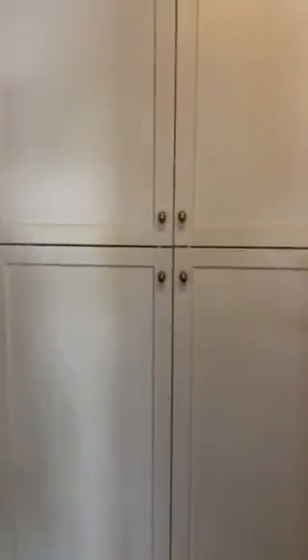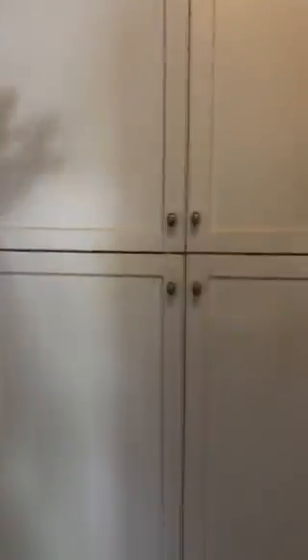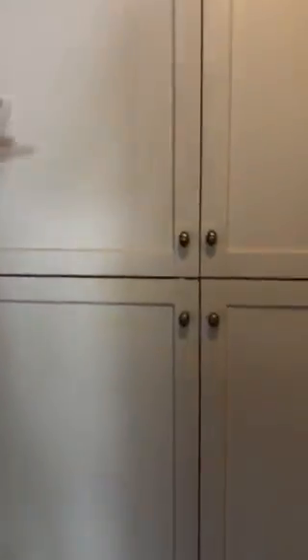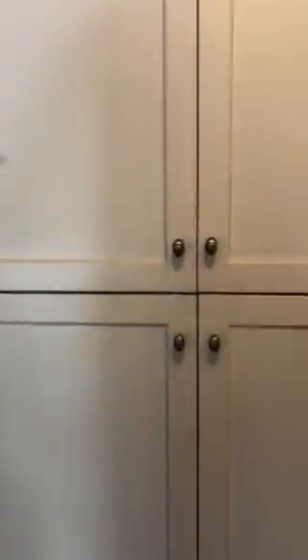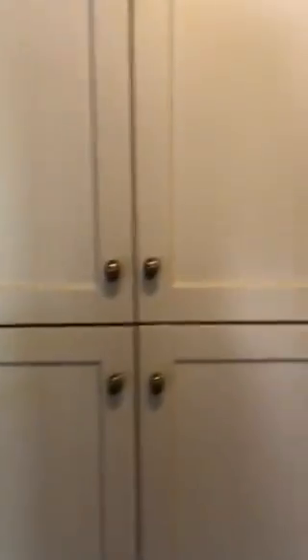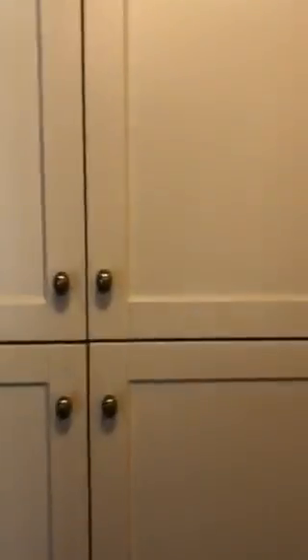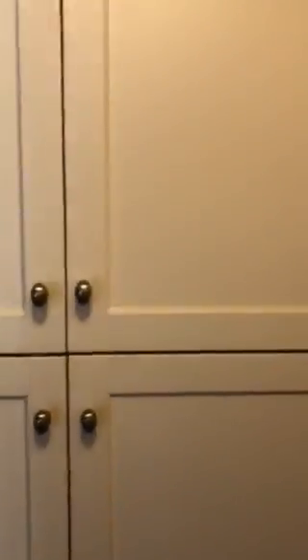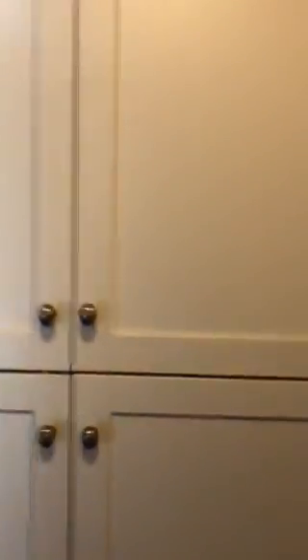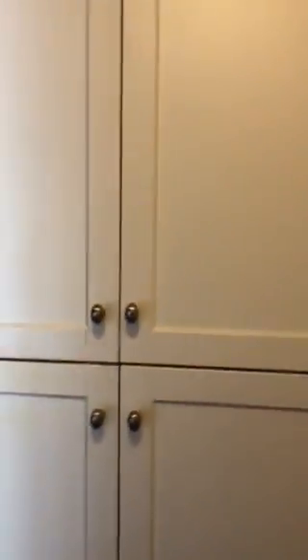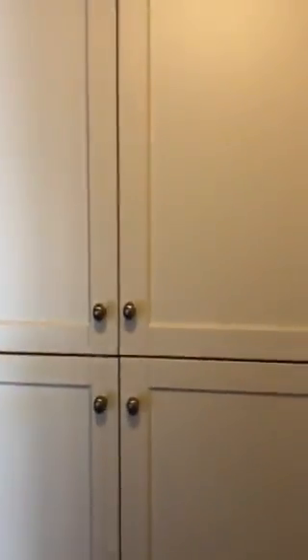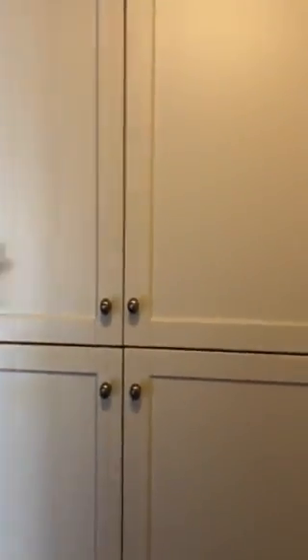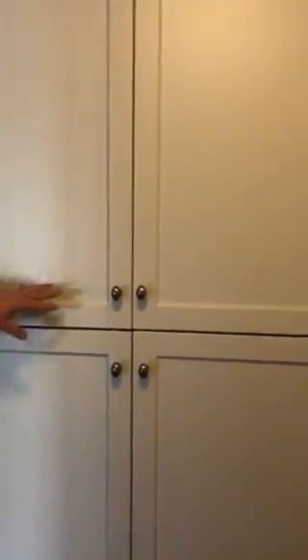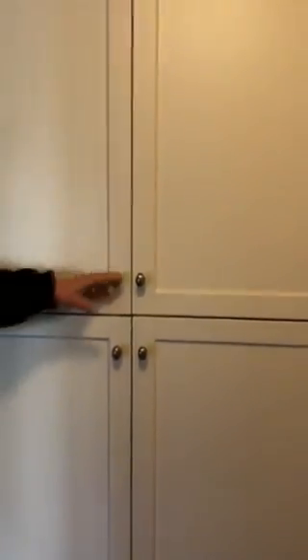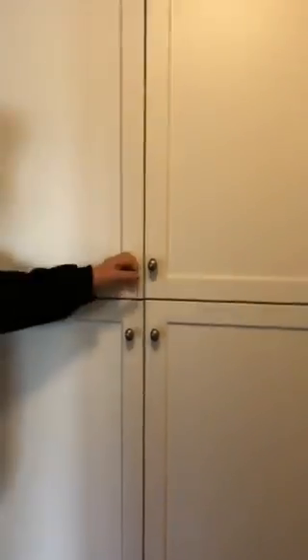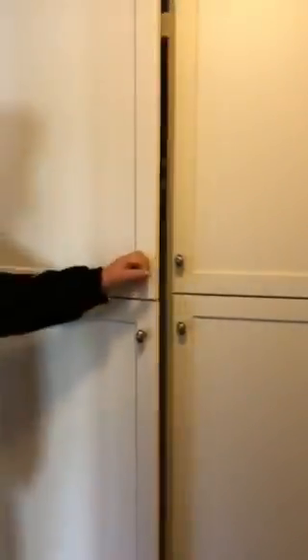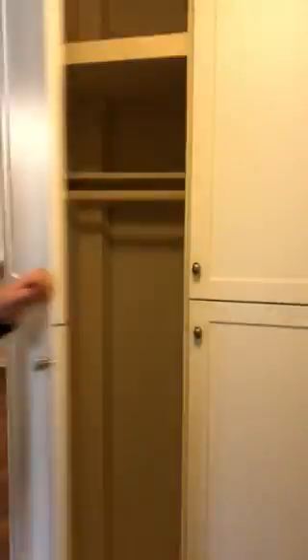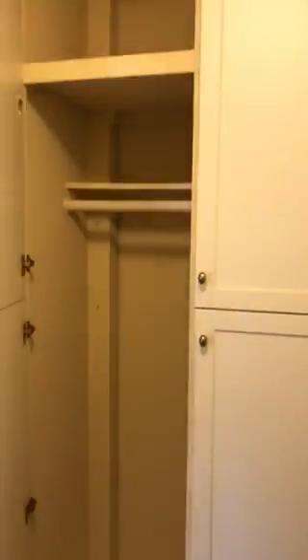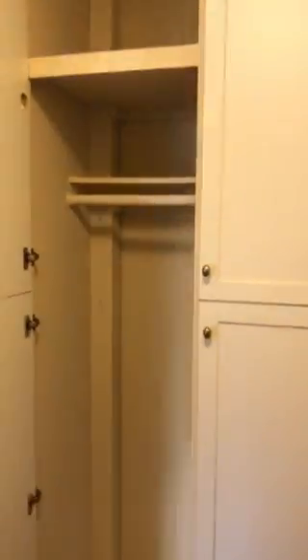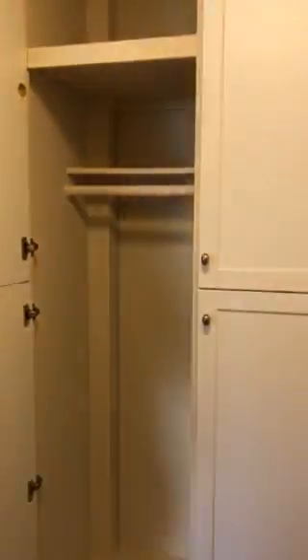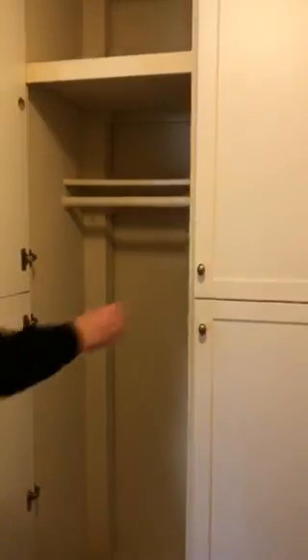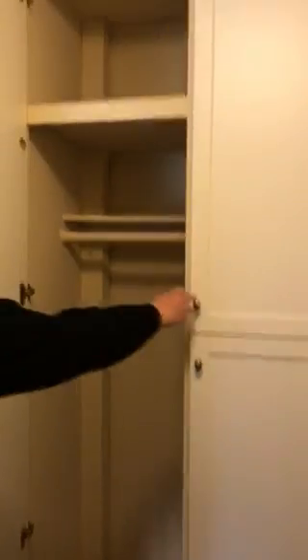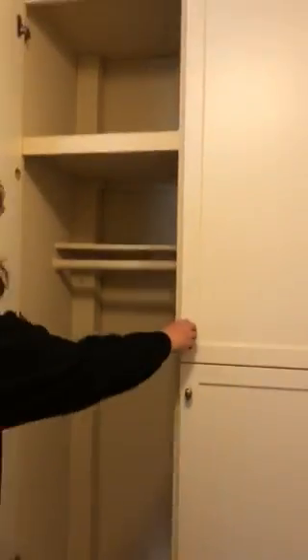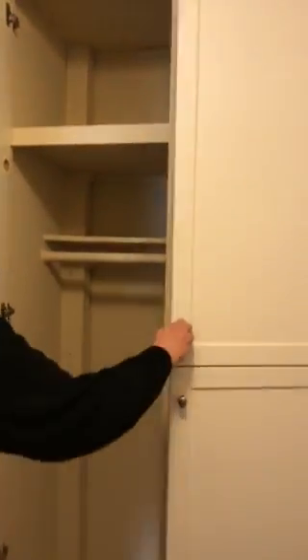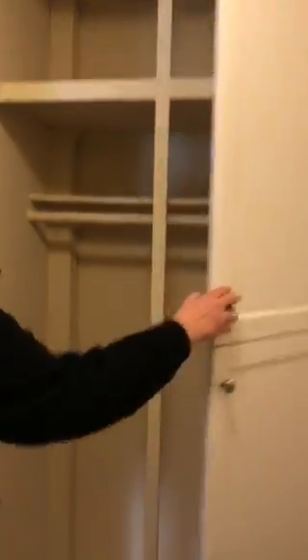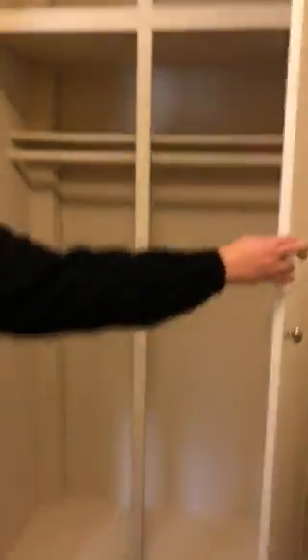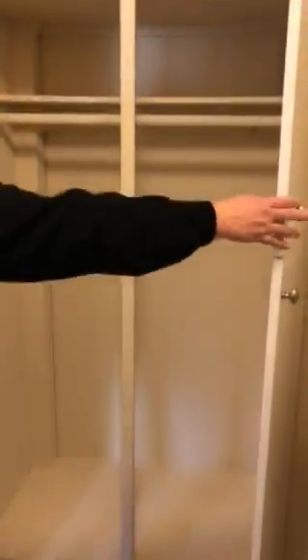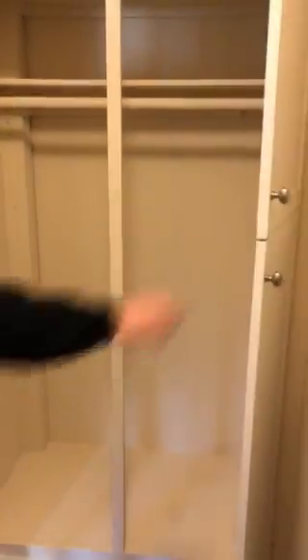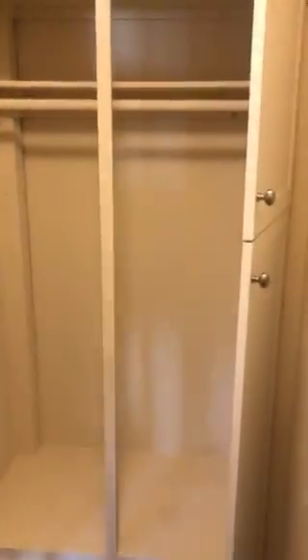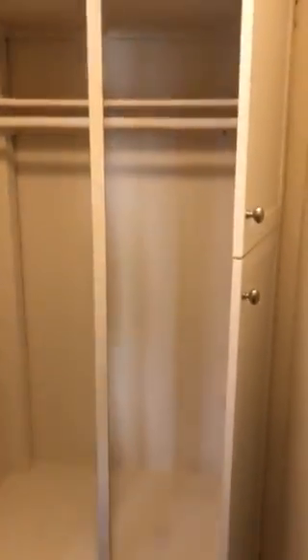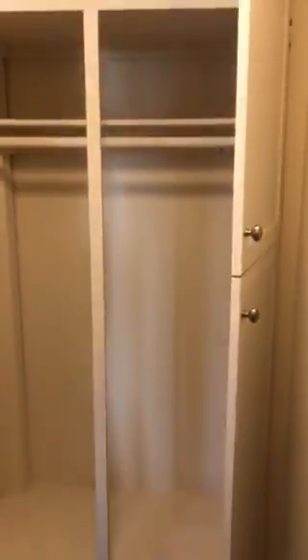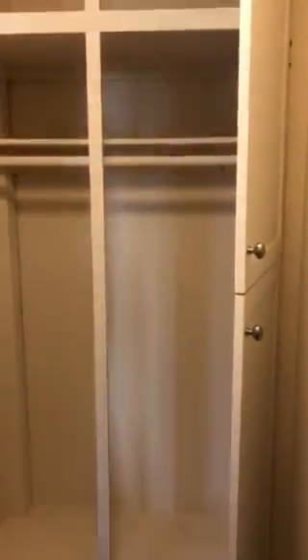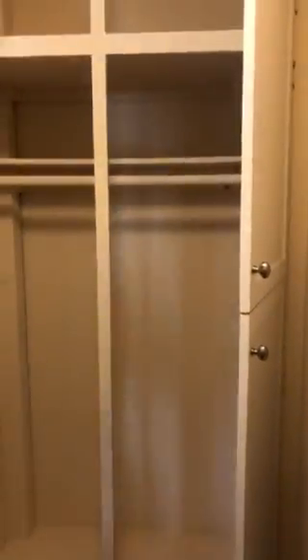Here in front of you, we have a coat closet that is very spacious for vacuum cleaners, etc.